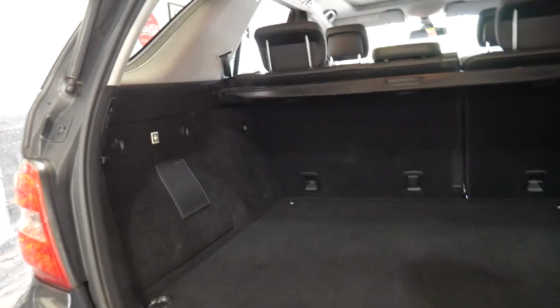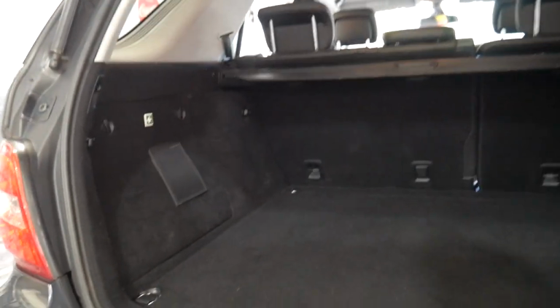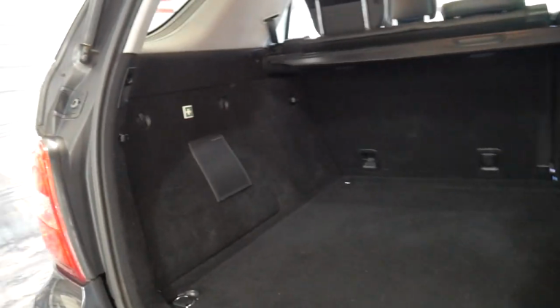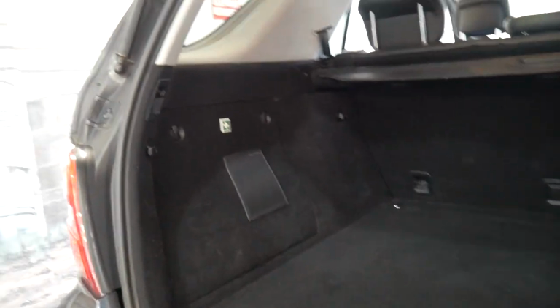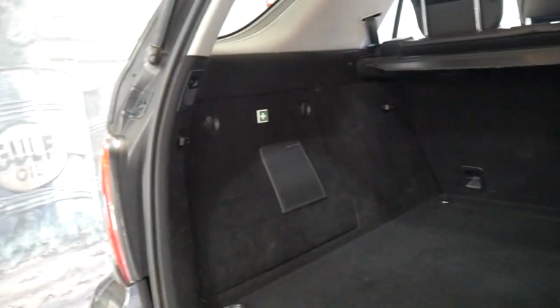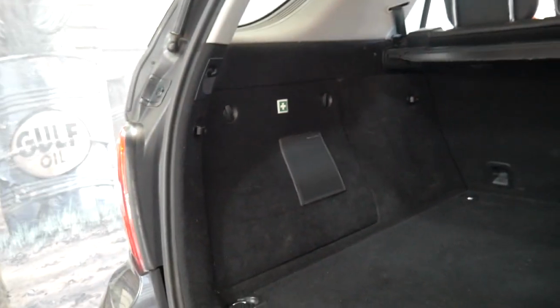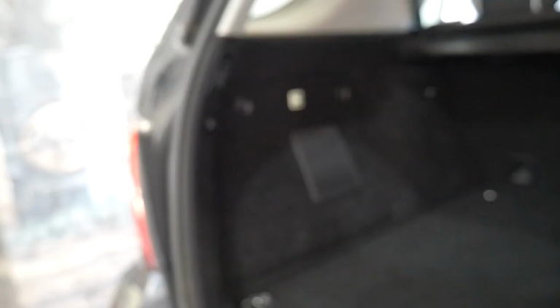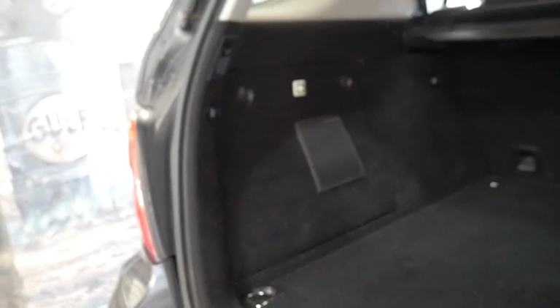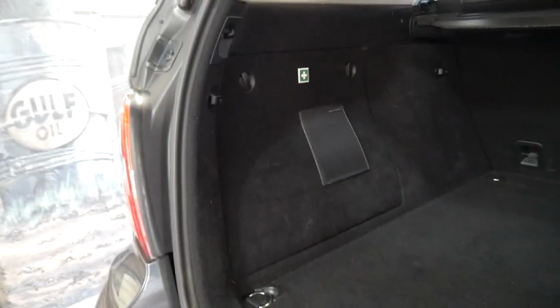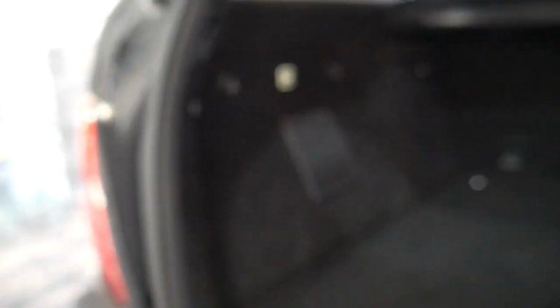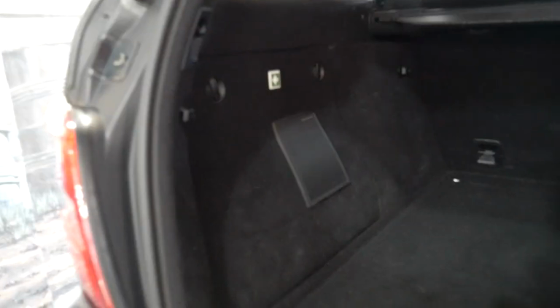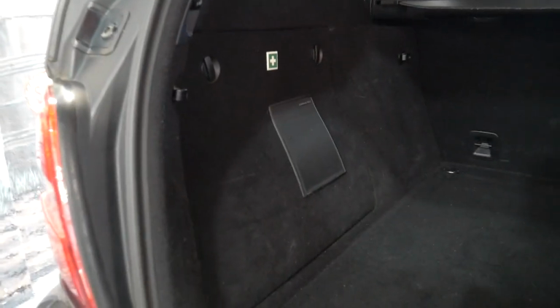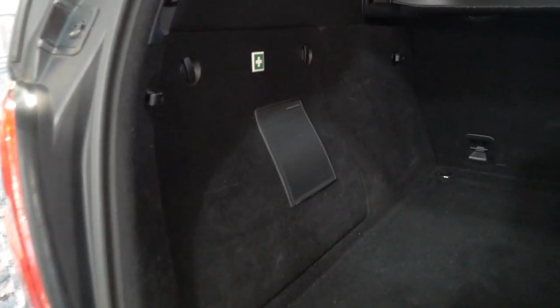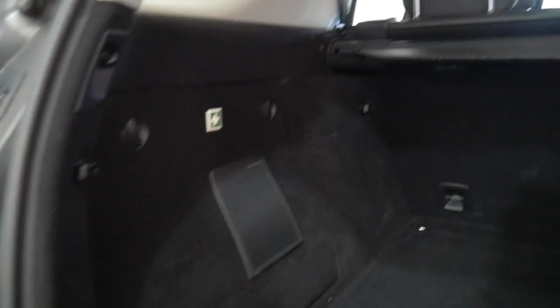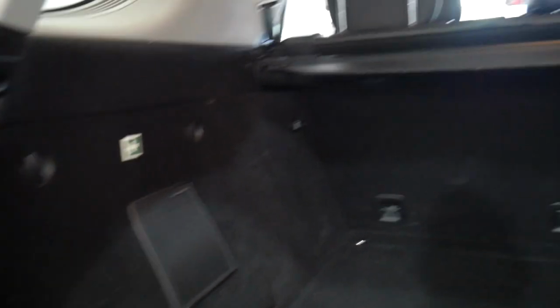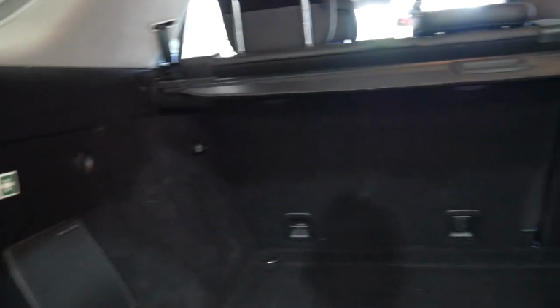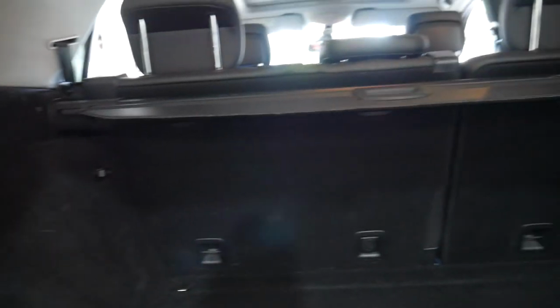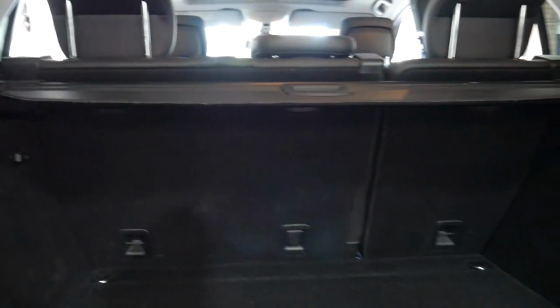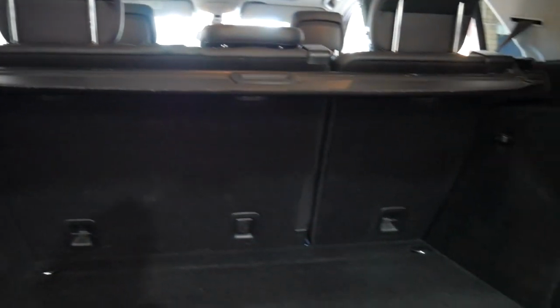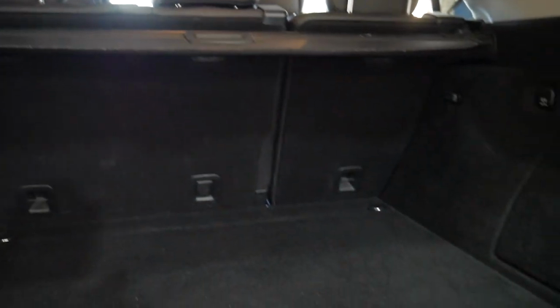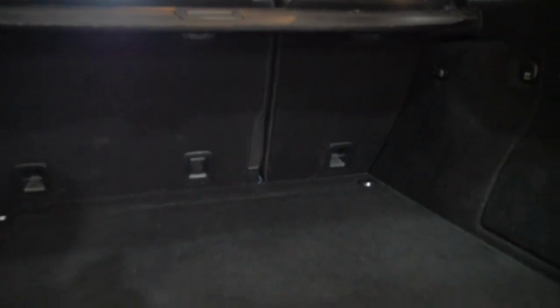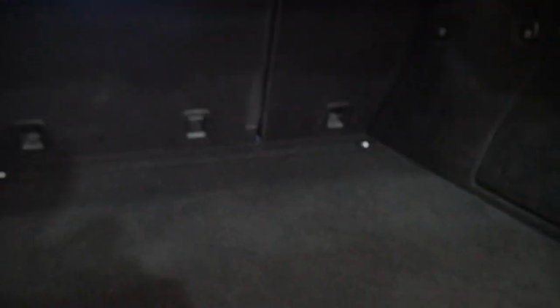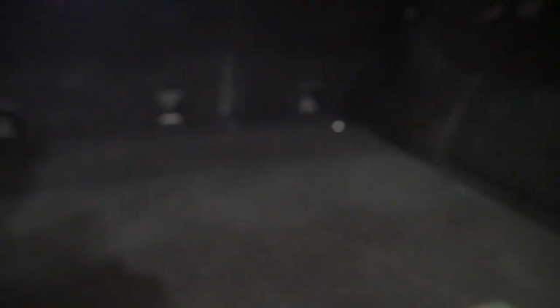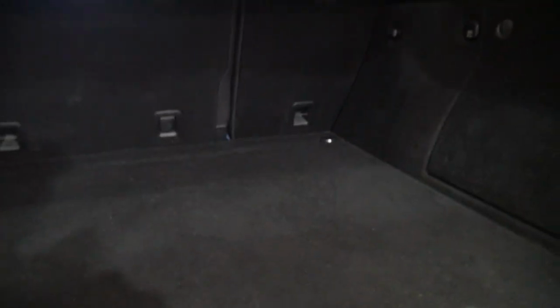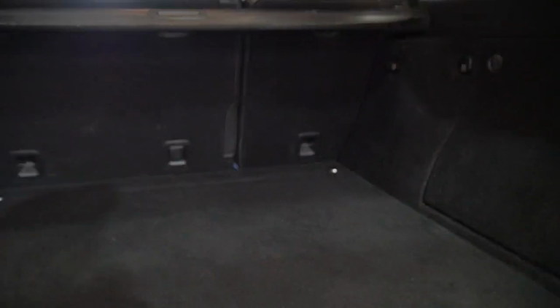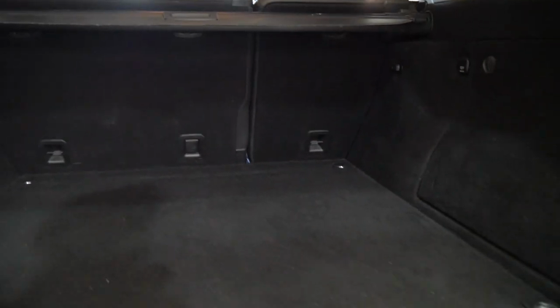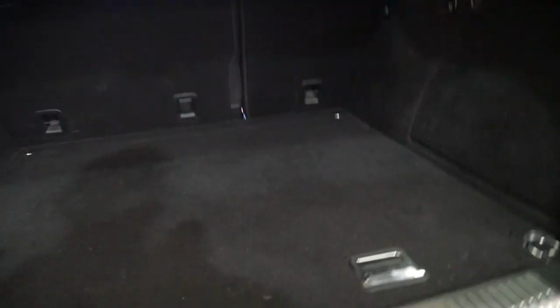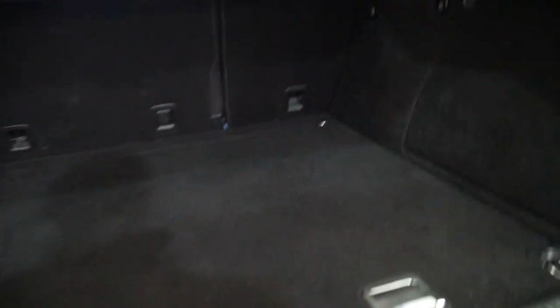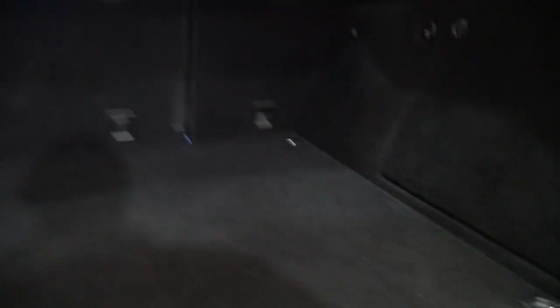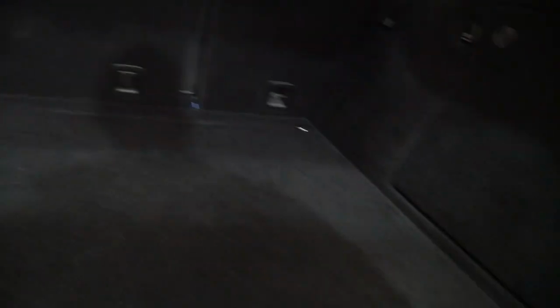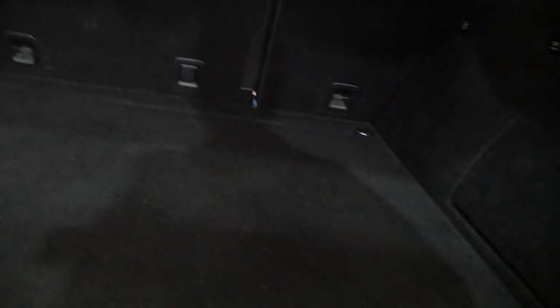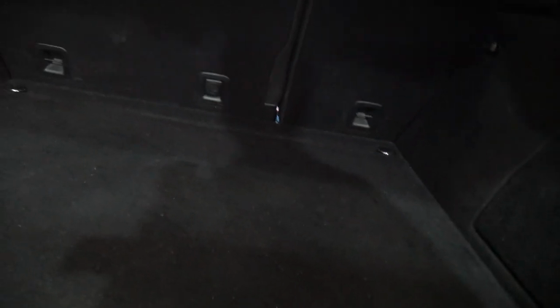Harman Kardon sound upgrade as well, which gives you the subwoofer in the back and some nicer speakers, as well as a factory sunroof. Fold-down rear seats are obviously standard.